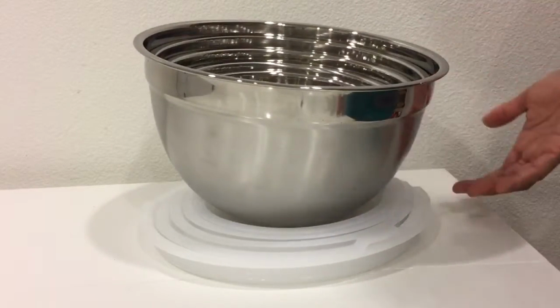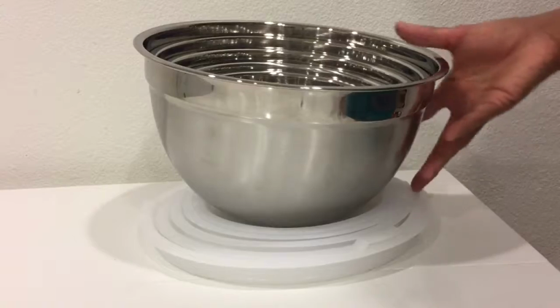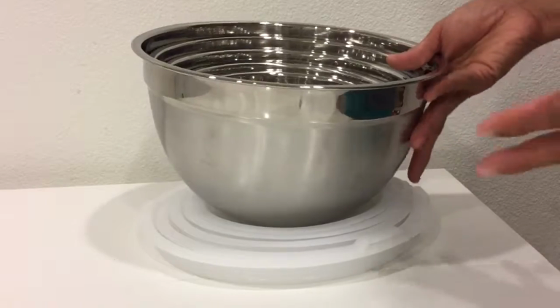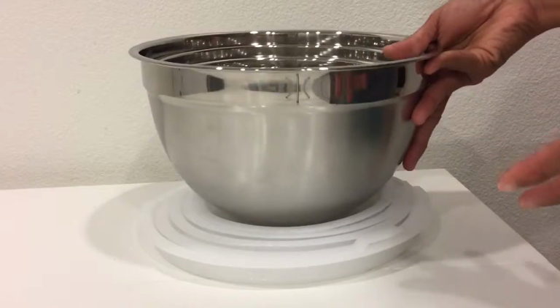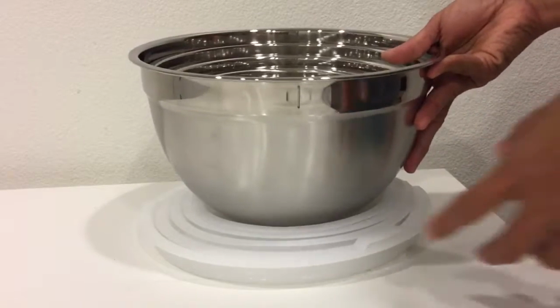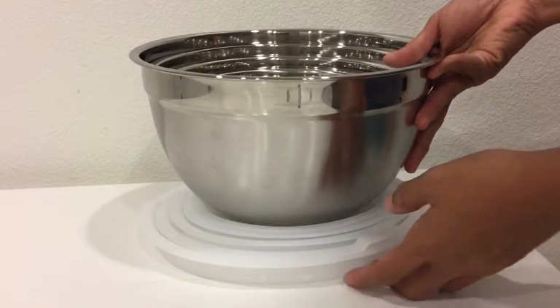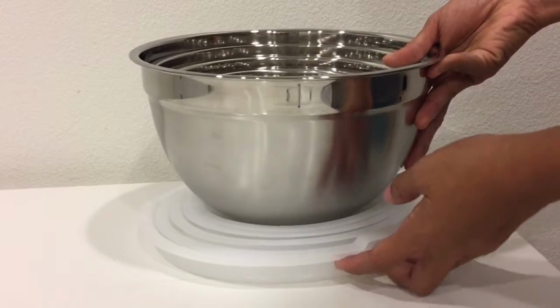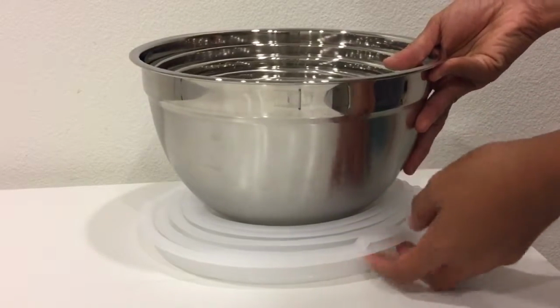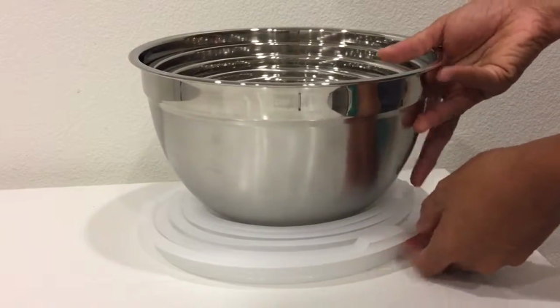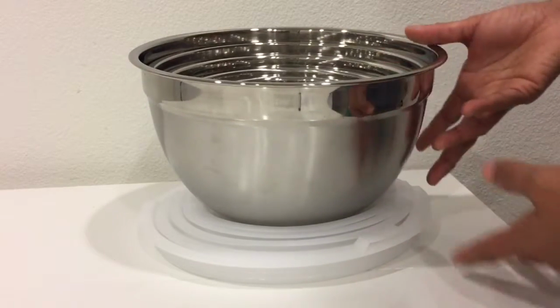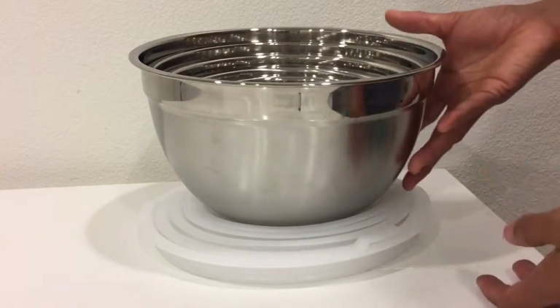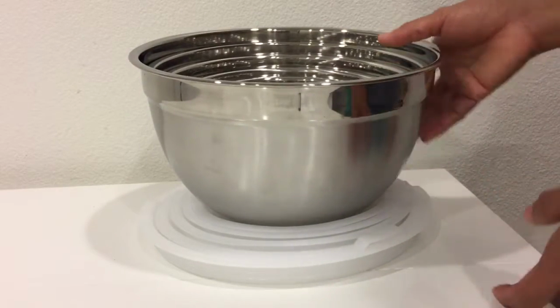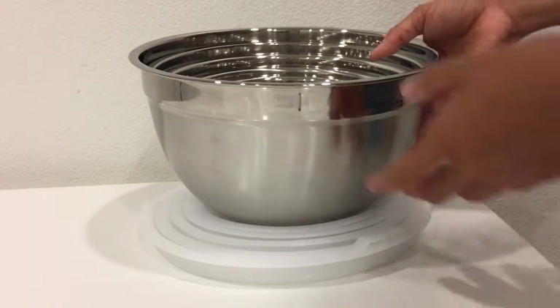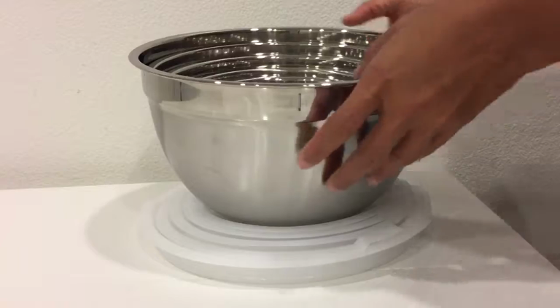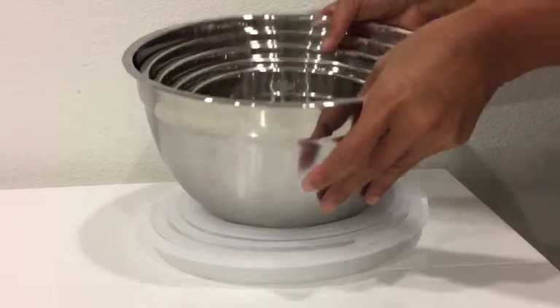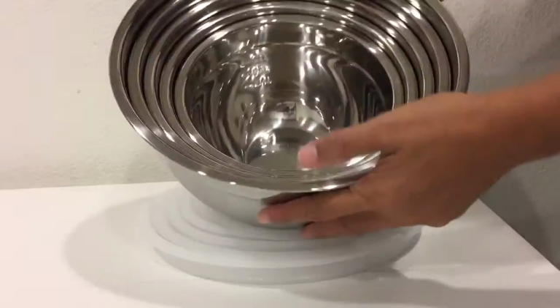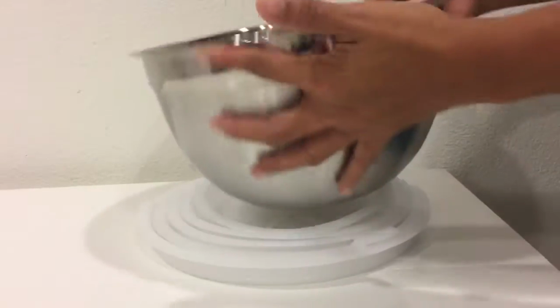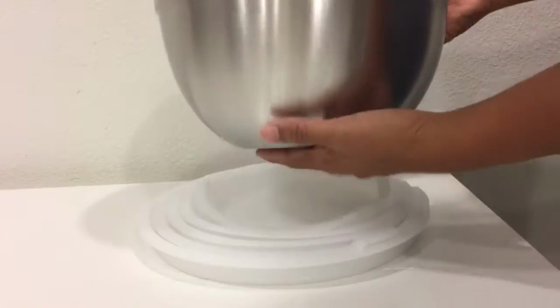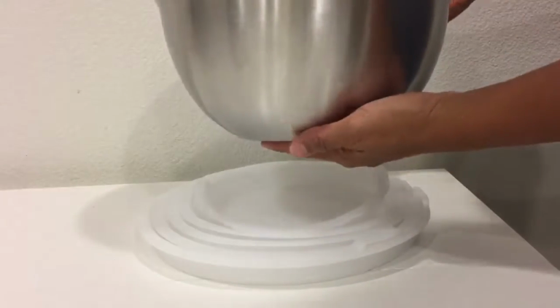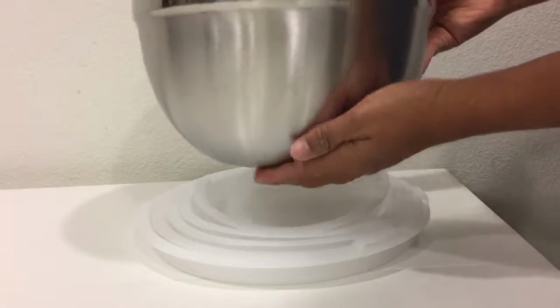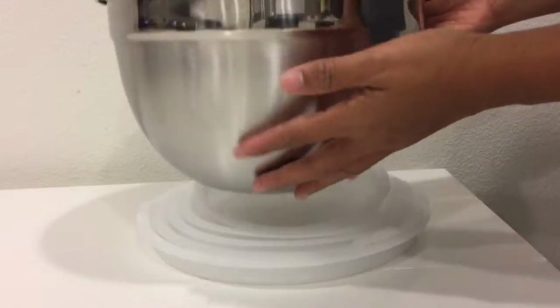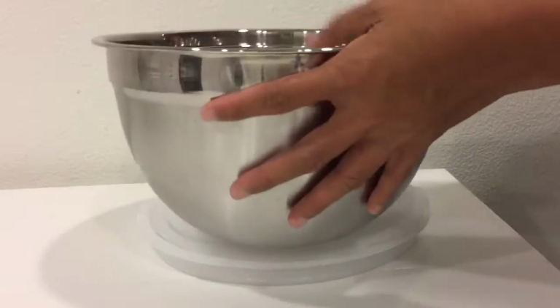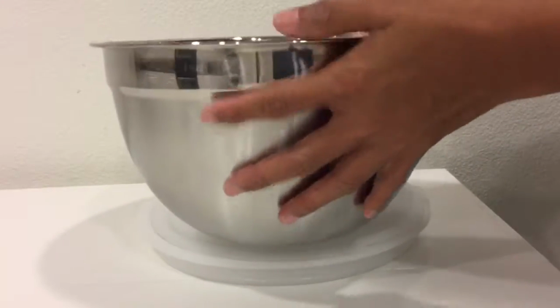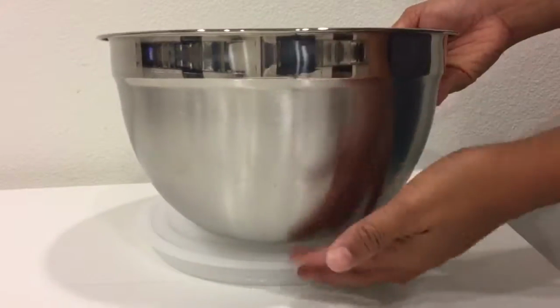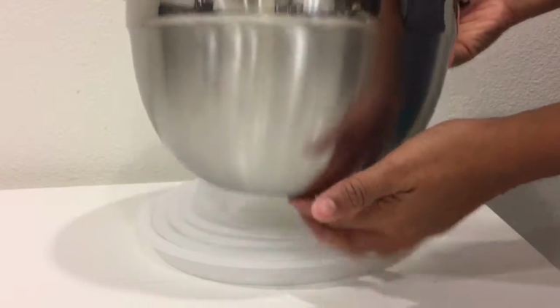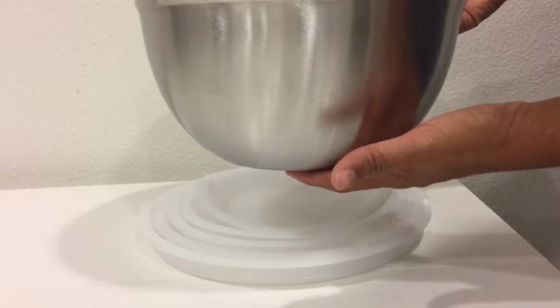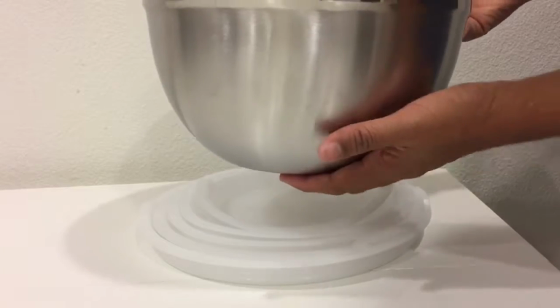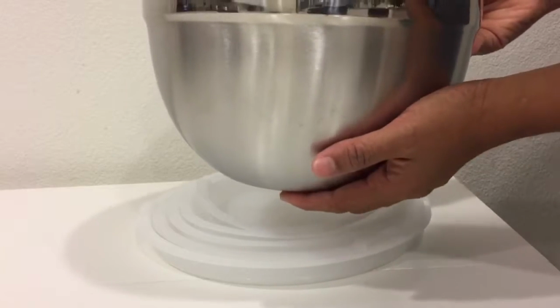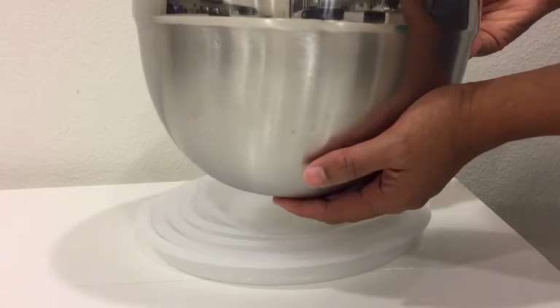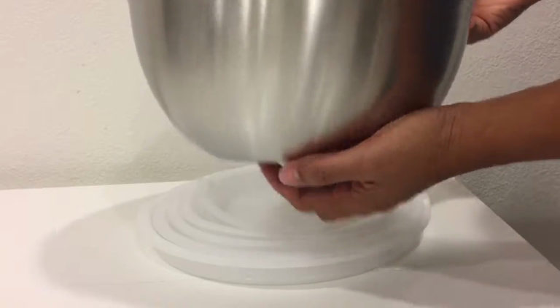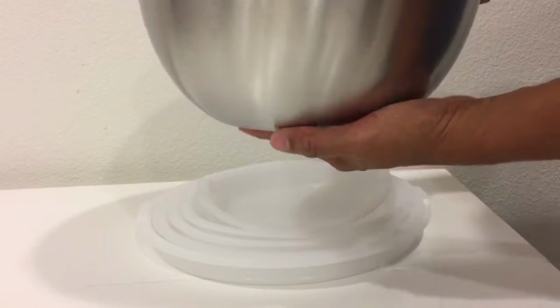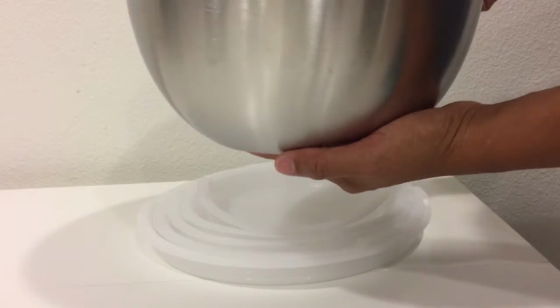What impressed me most is that each mixing bowl comes with its own lid, and it glows as well. The biggest one has a capacity of 3 liters and it stands 5.3 inches tall.